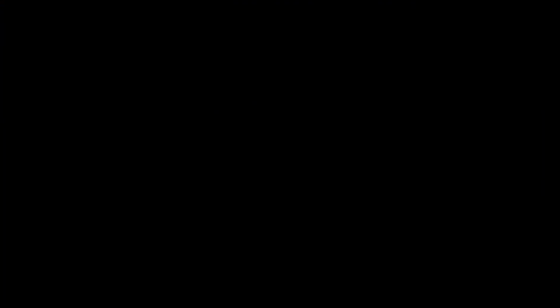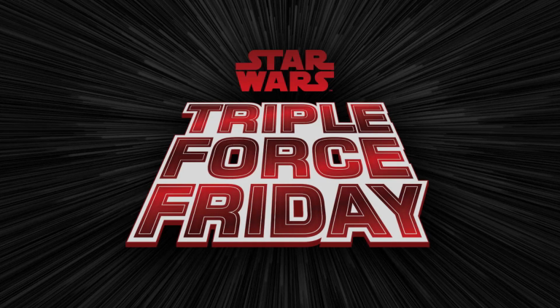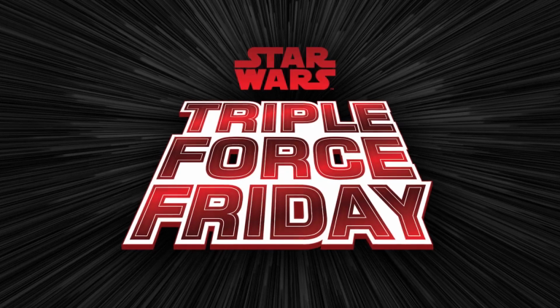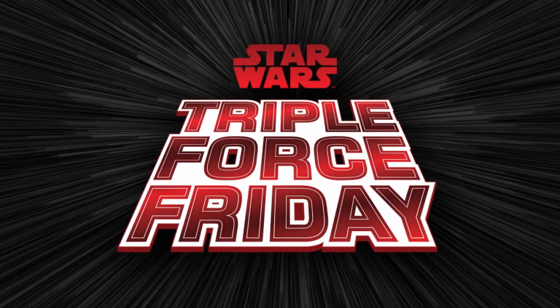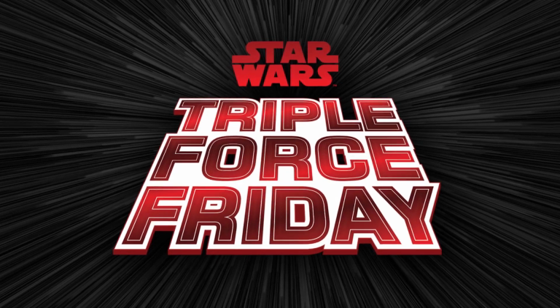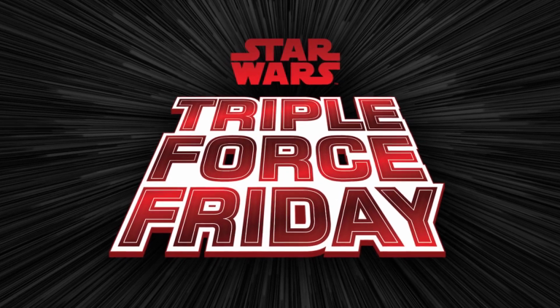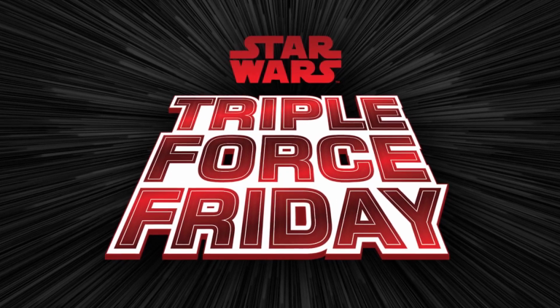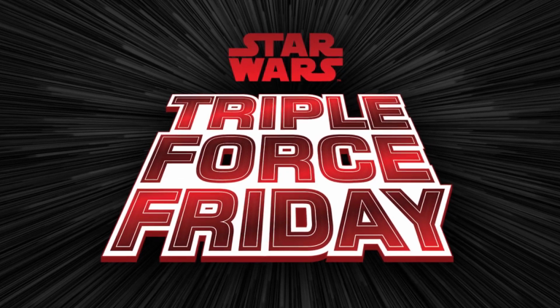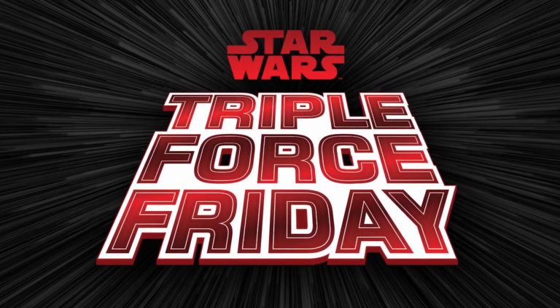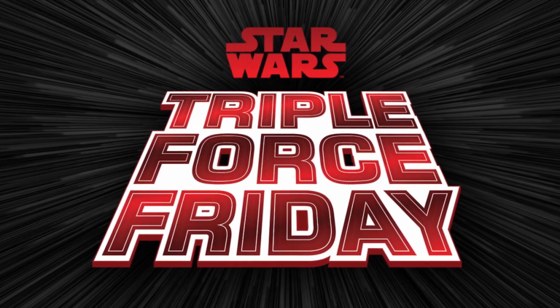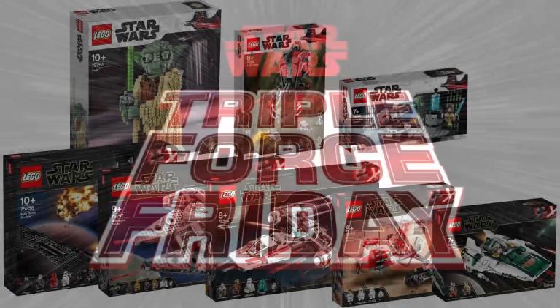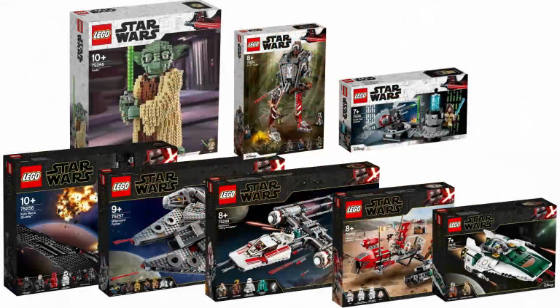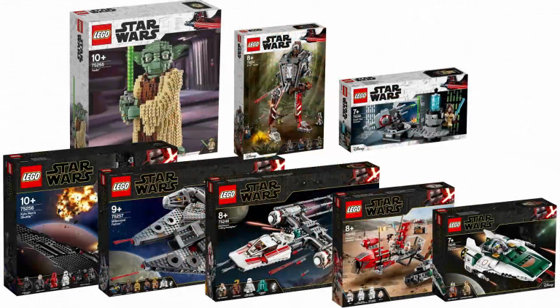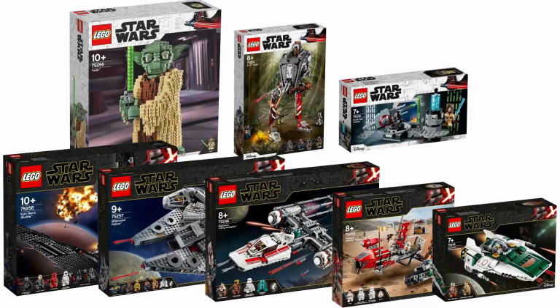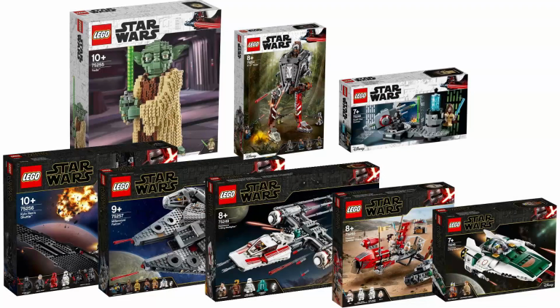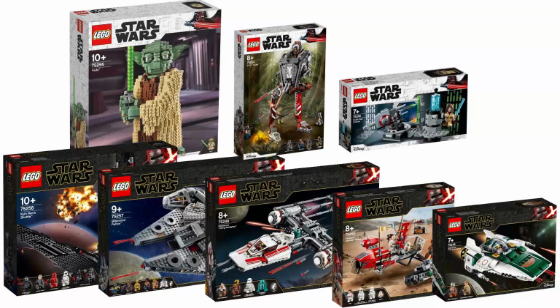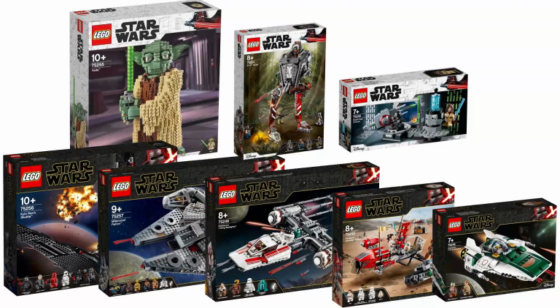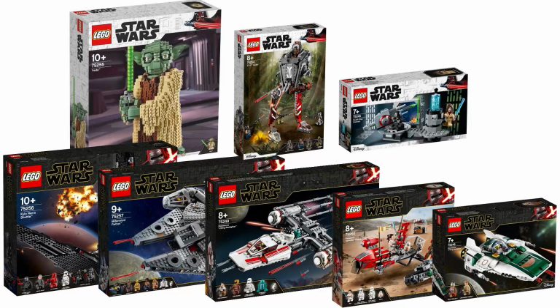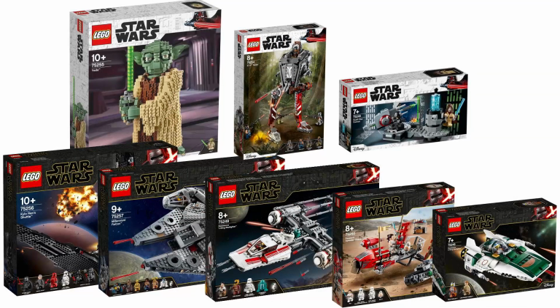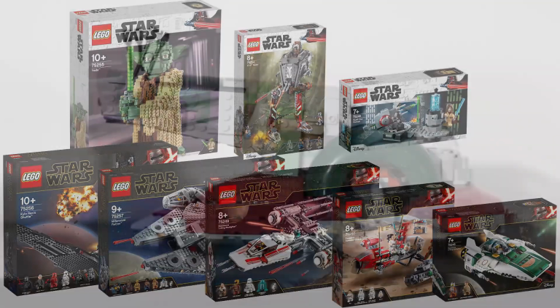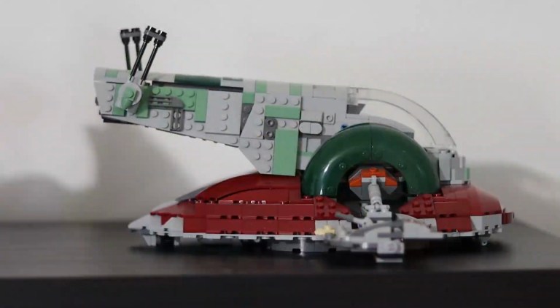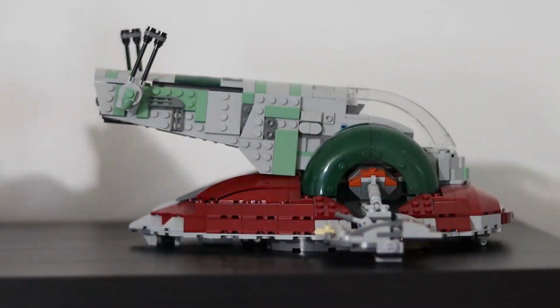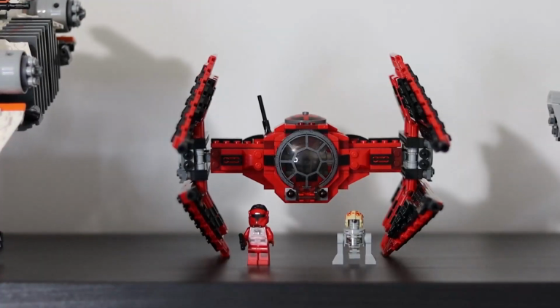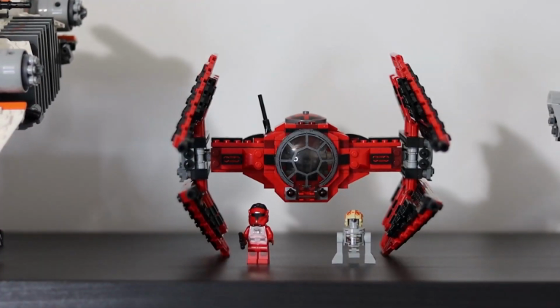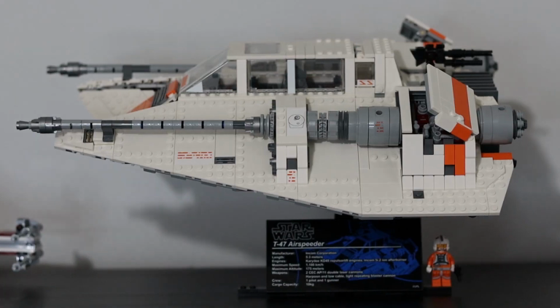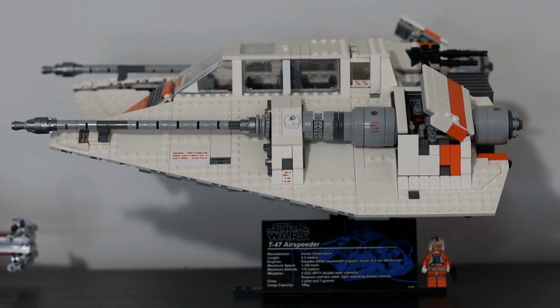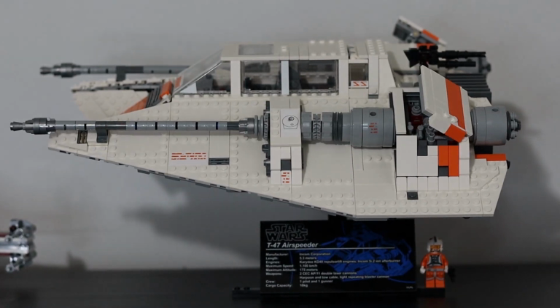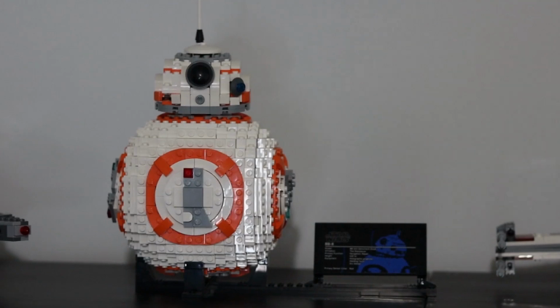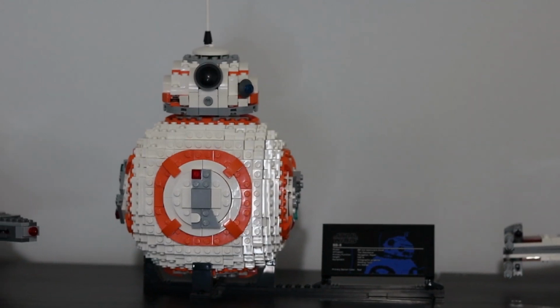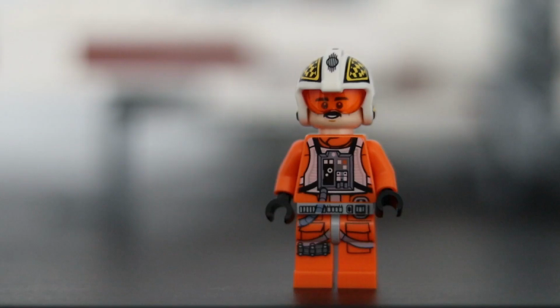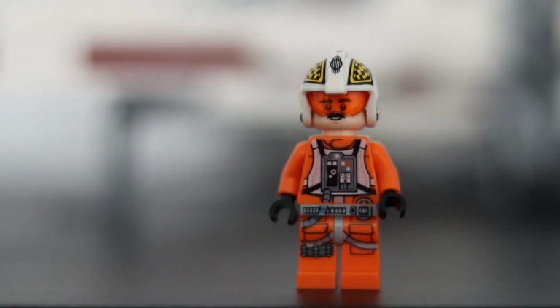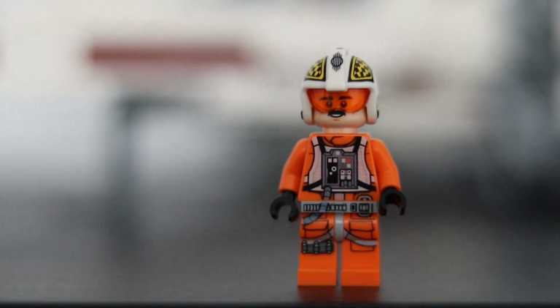Triple Force Friday is almost upon us. To prepare, LEGO sent me some of their brand new Star Wars sets to build. I've been a LEGO fan my entire life, so I'm always incredibly grateful to work with them.